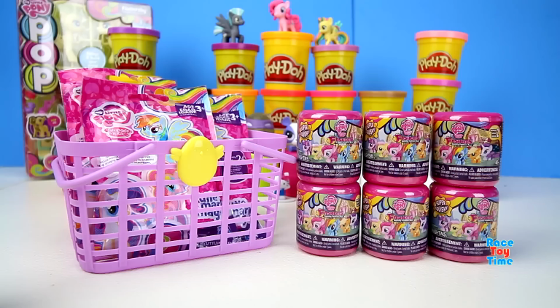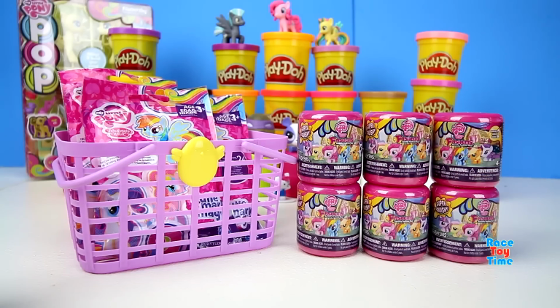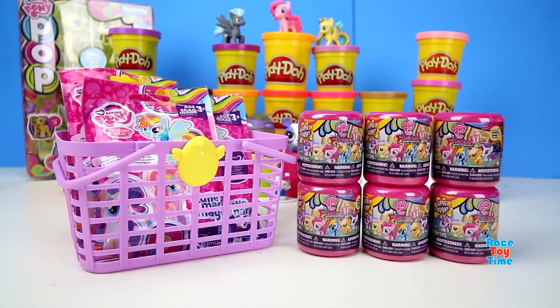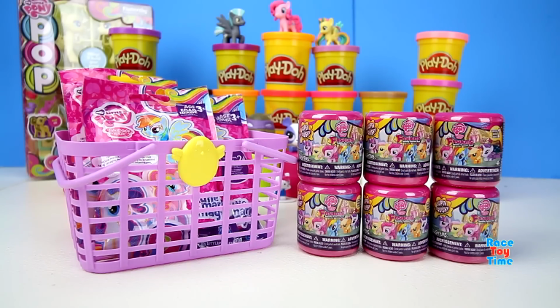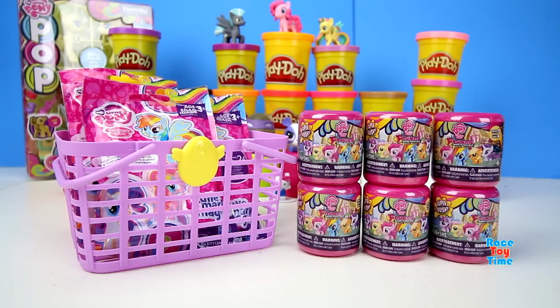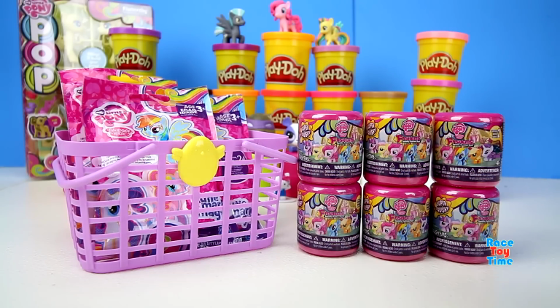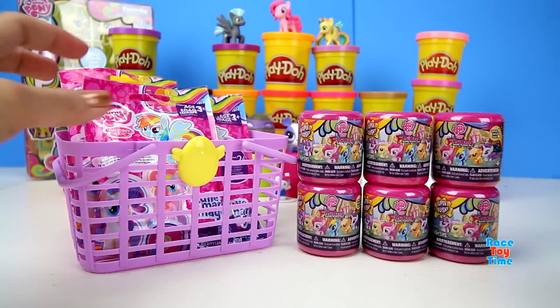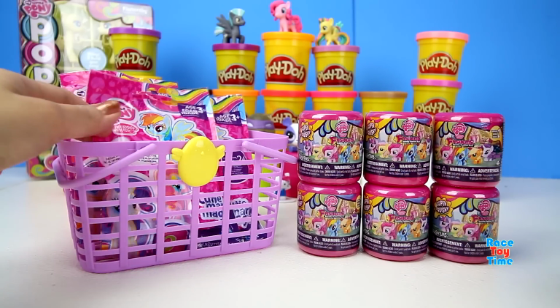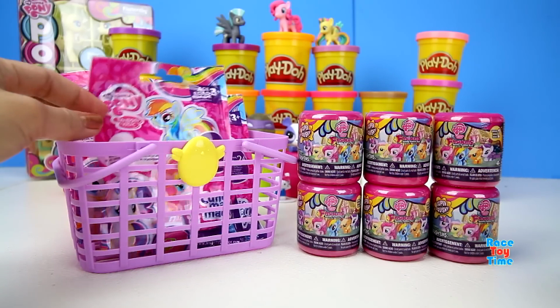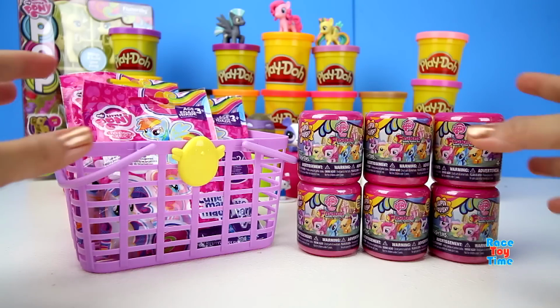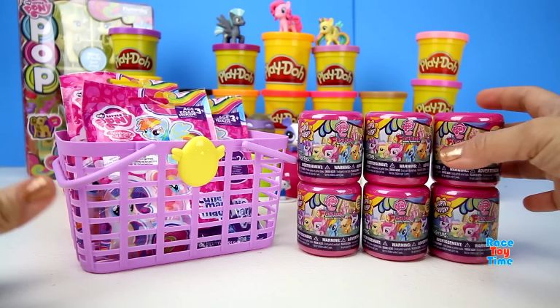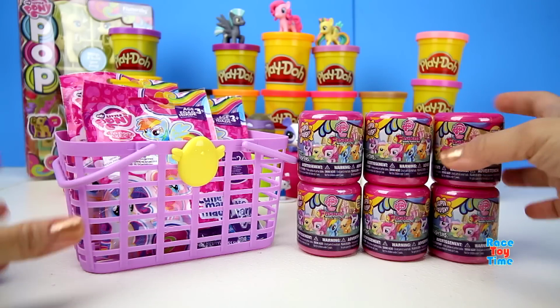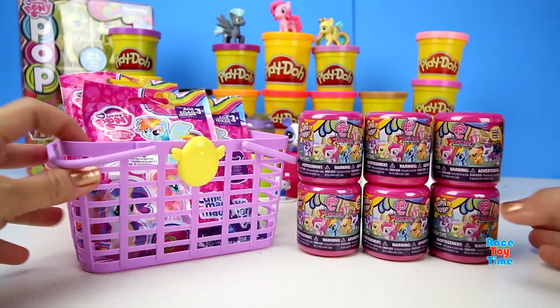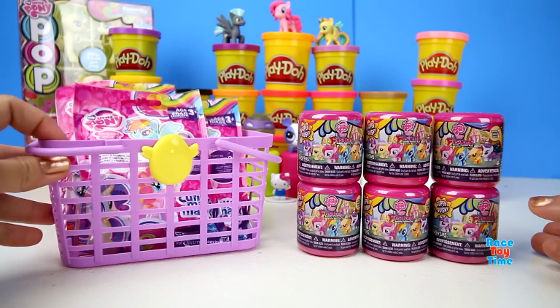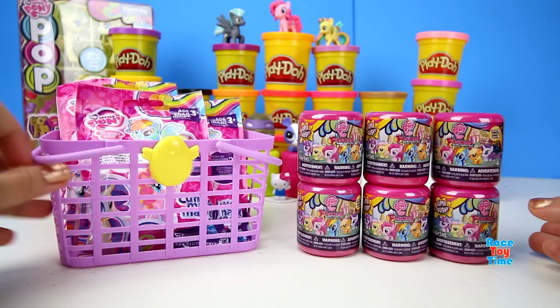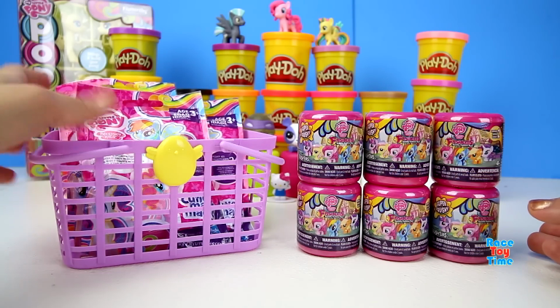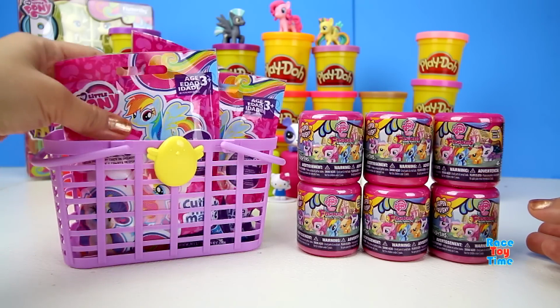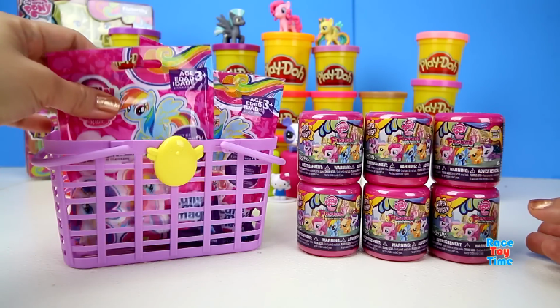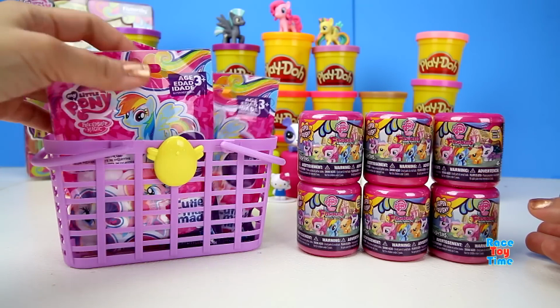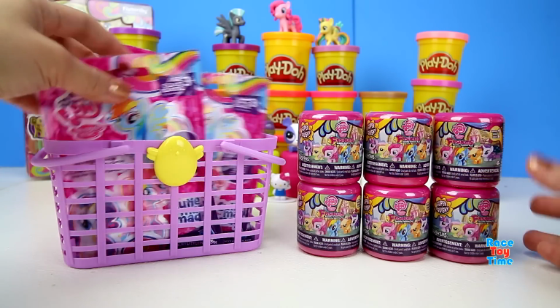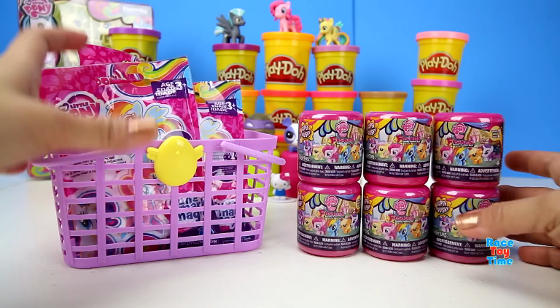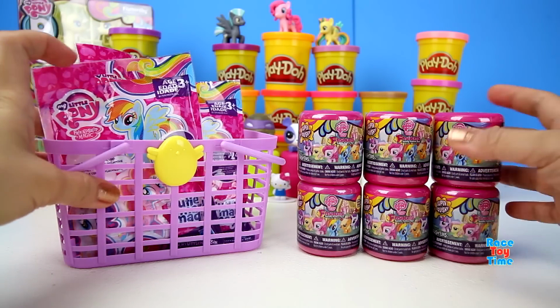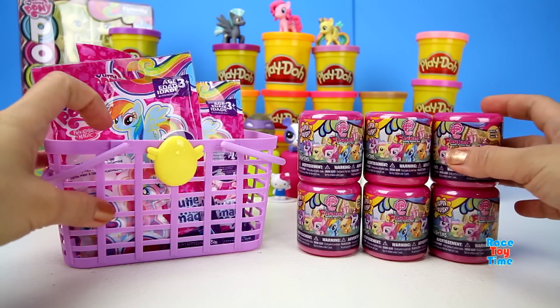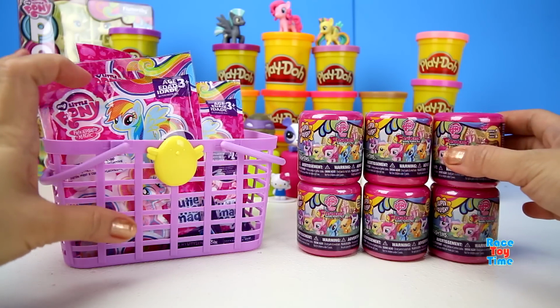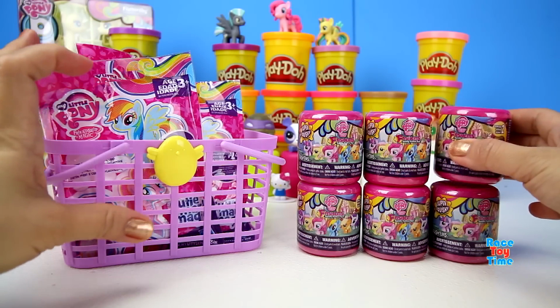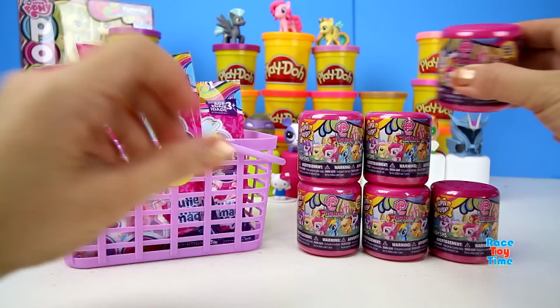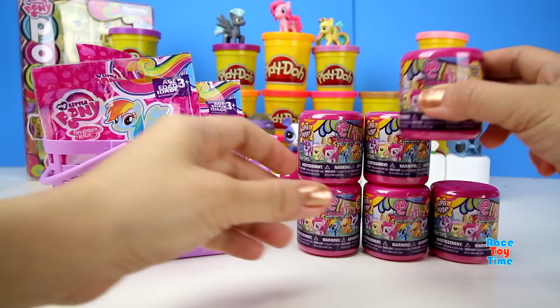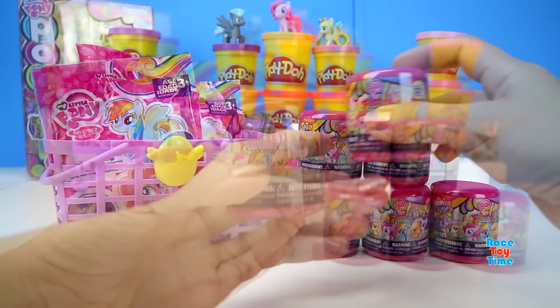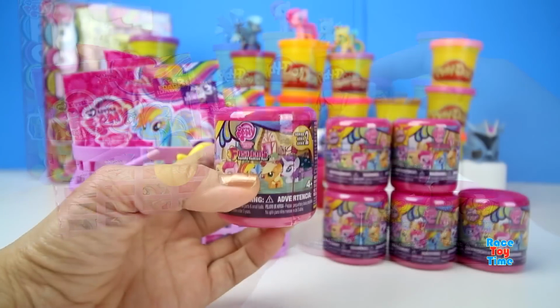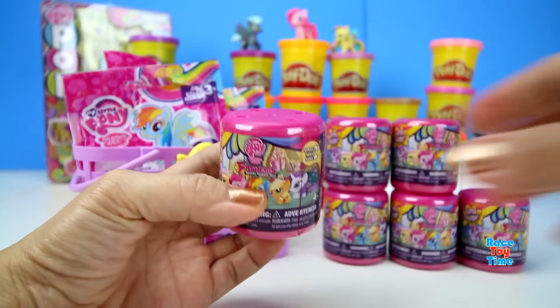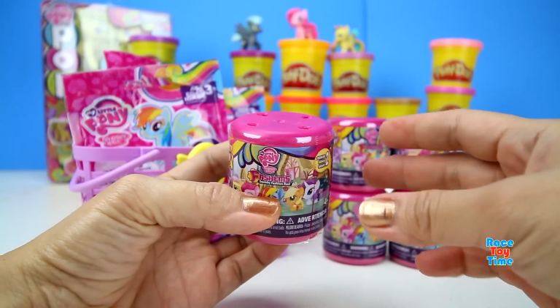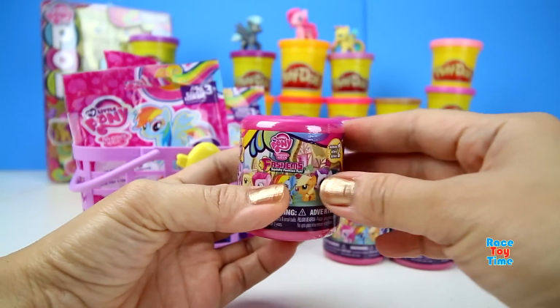Hi guys, Race Toy Time here! Today we have My Little Pony fashions and blind bags. I'm excited to check them out and see what's inside.